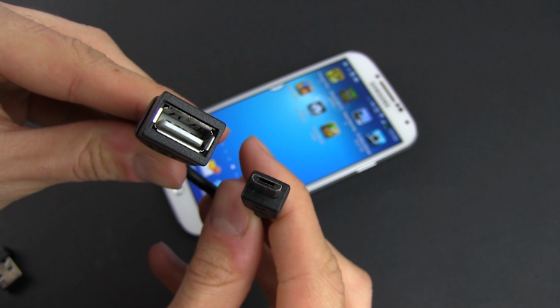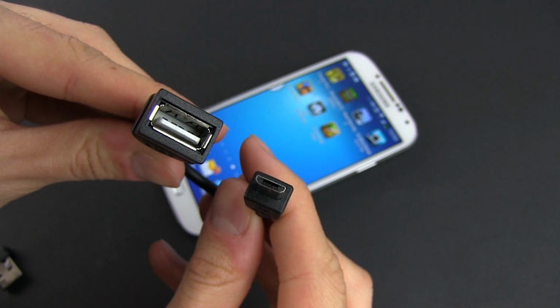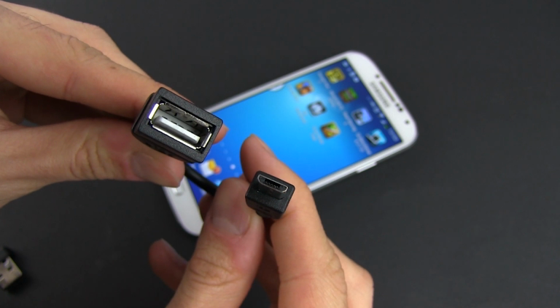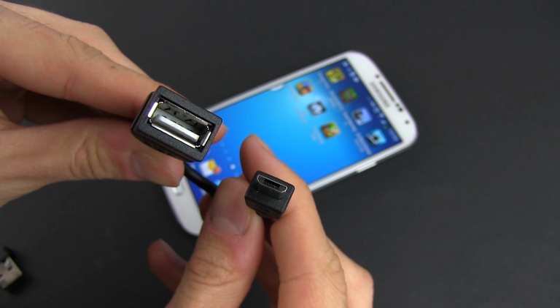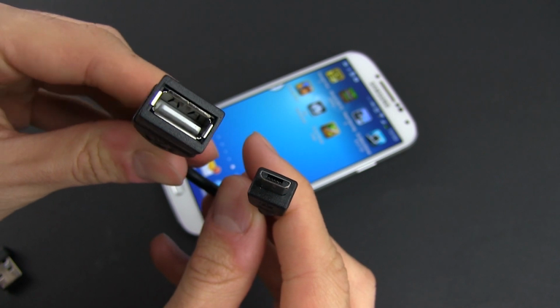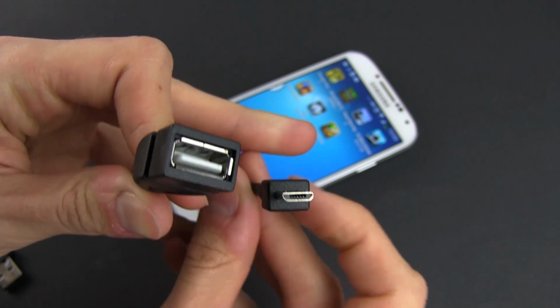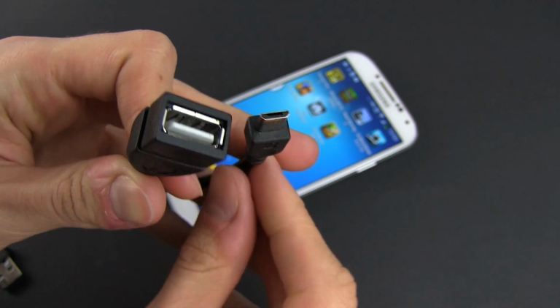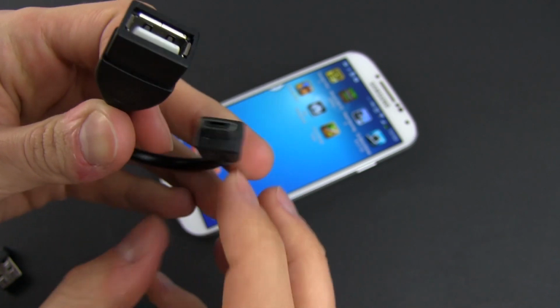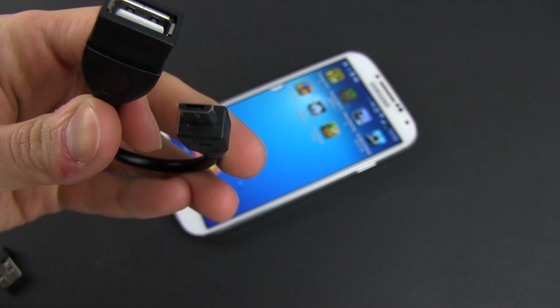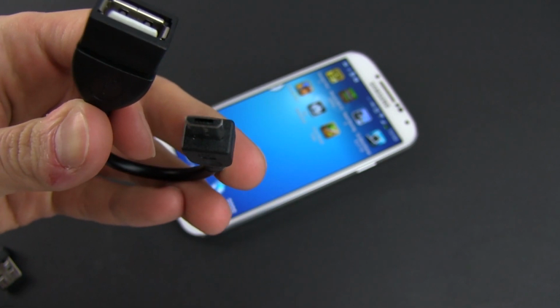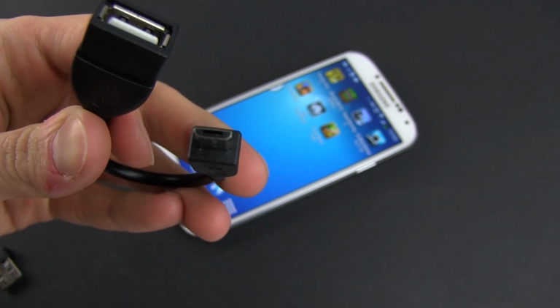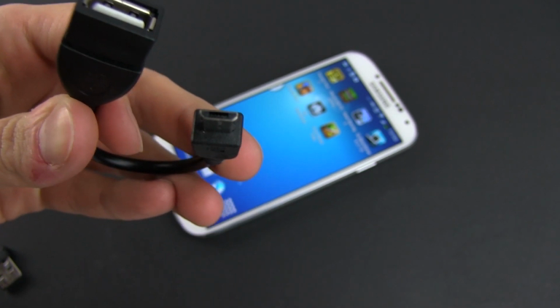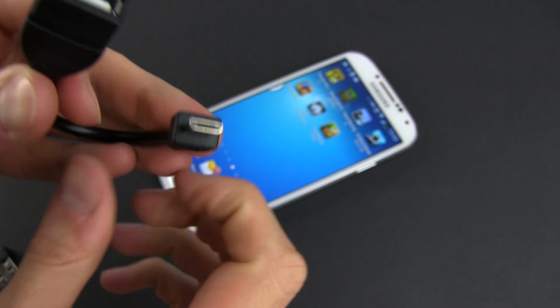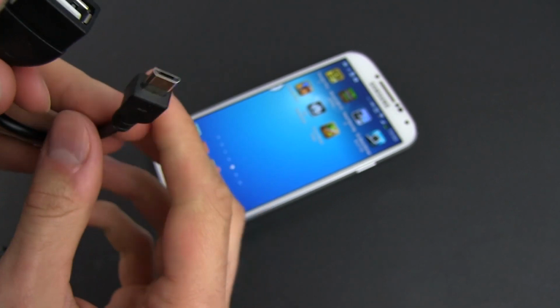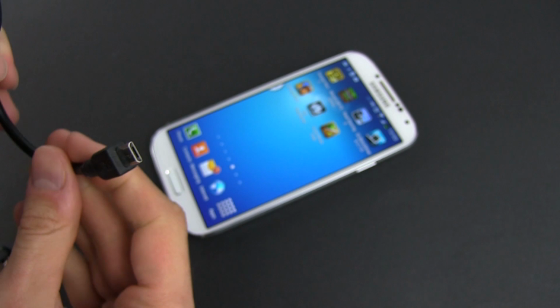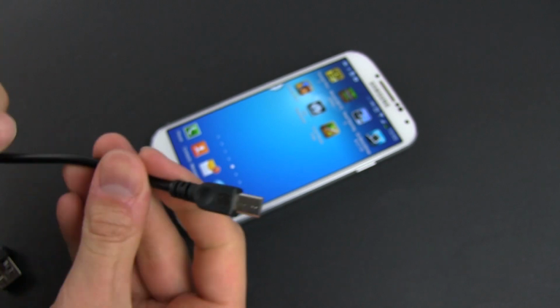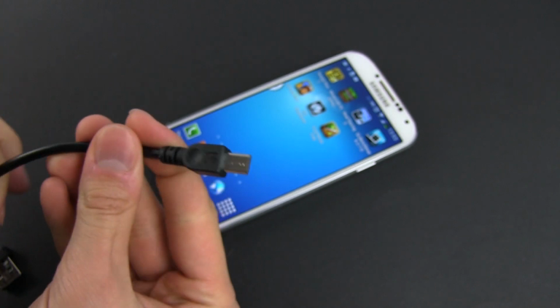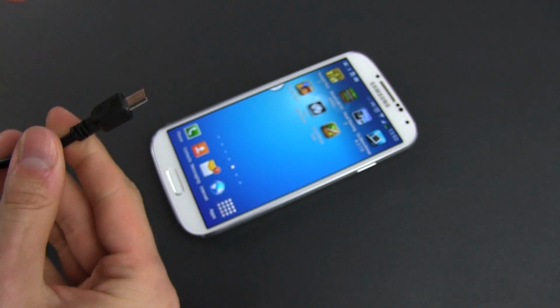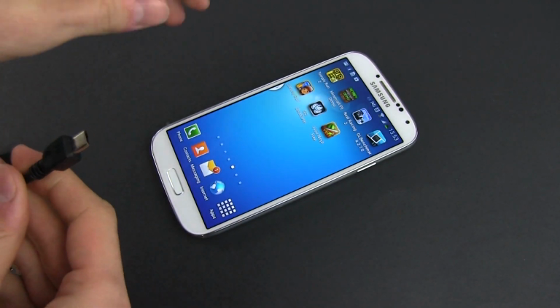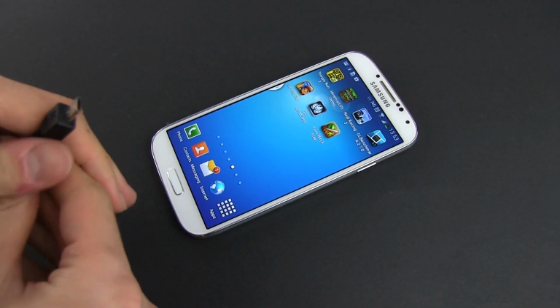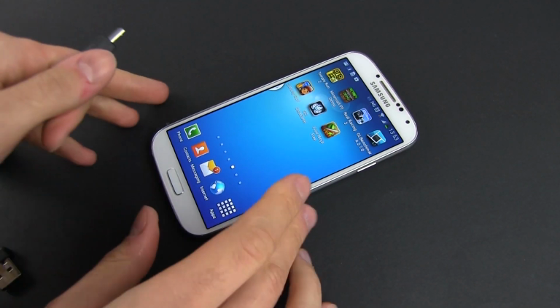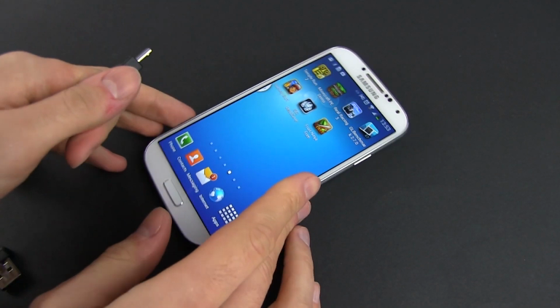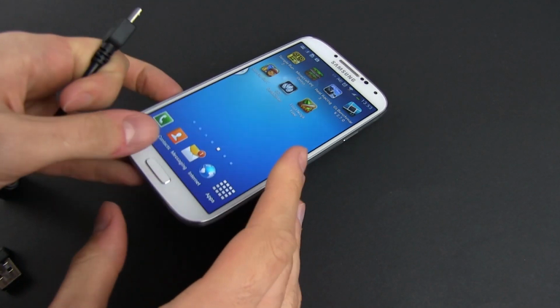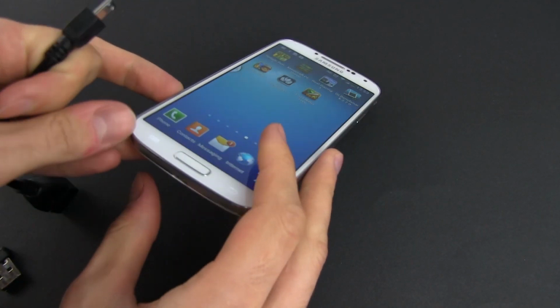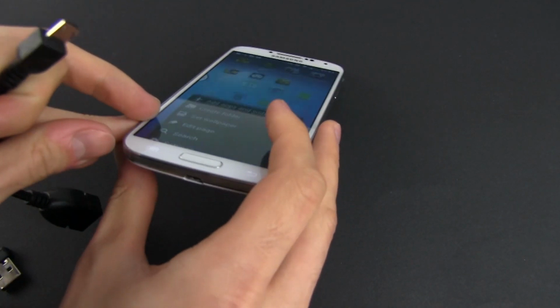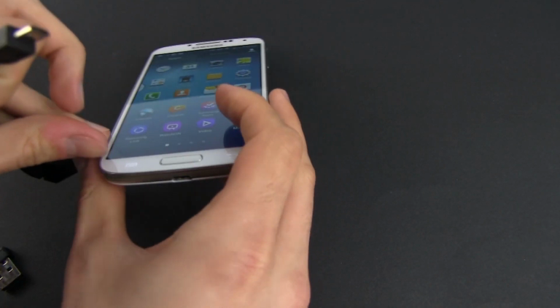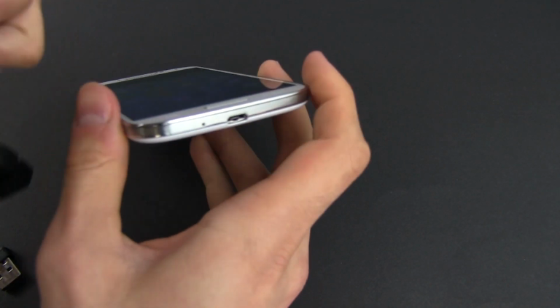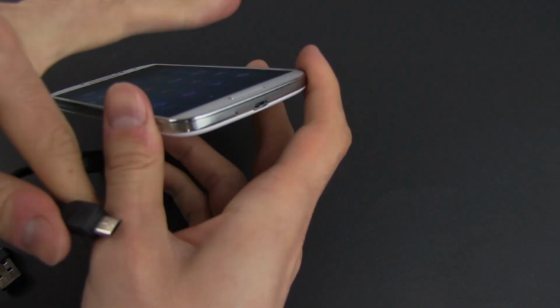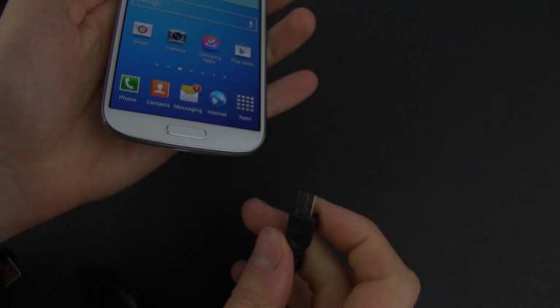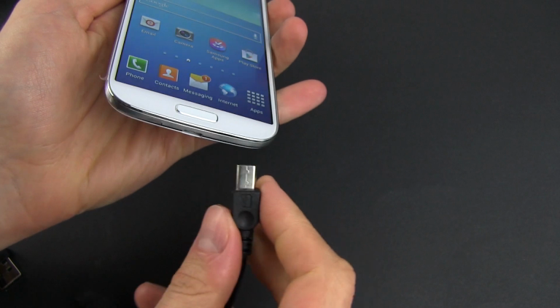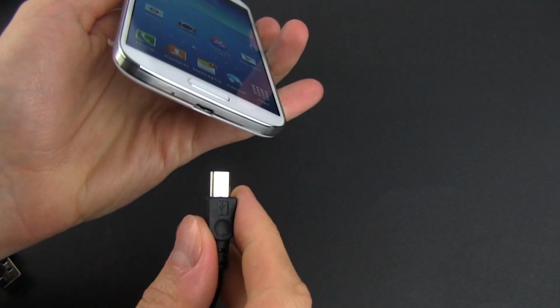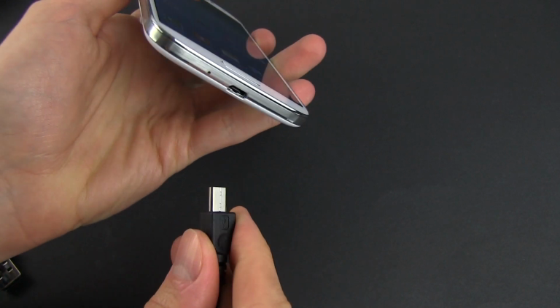OTG means on the go and provides a full-size USB connector that will take the male USB port used by all accessories these days. You can find such a cable on Amazon and it only costs a couple of bucks.